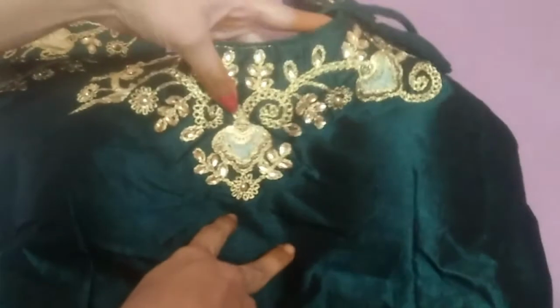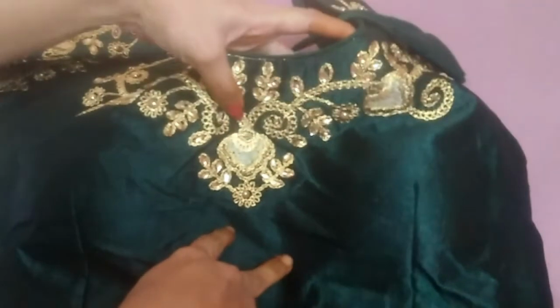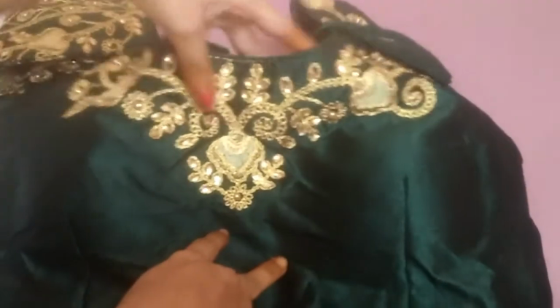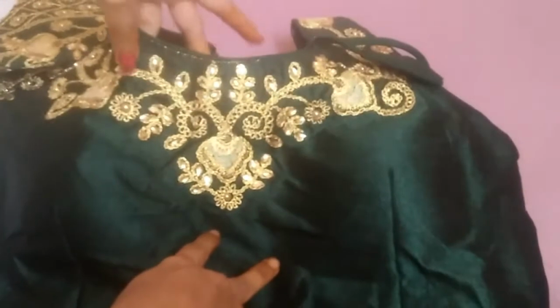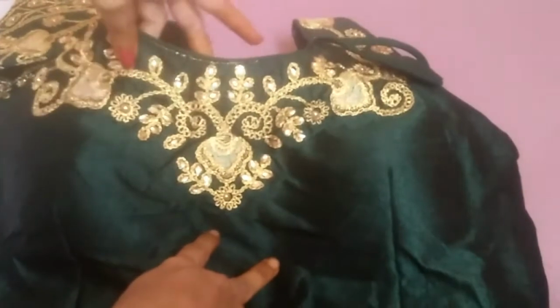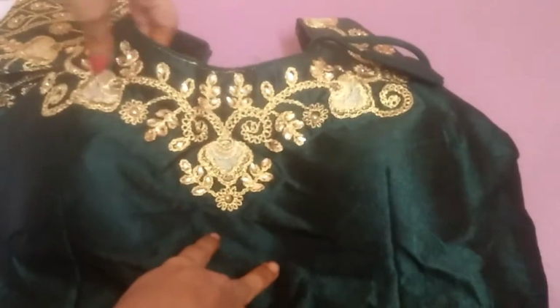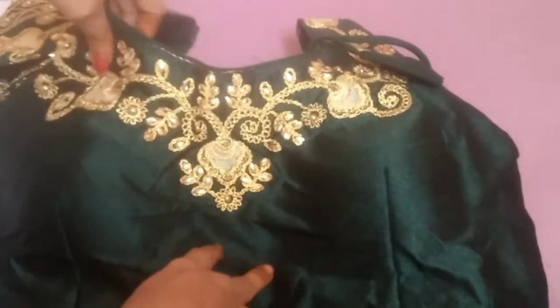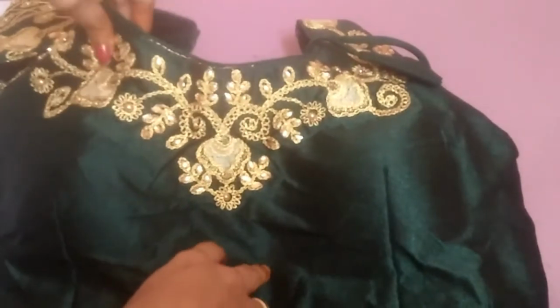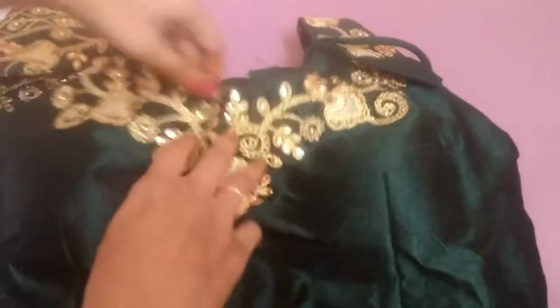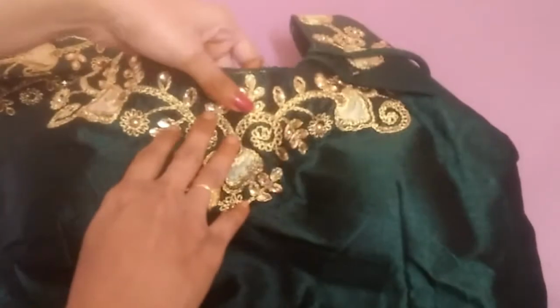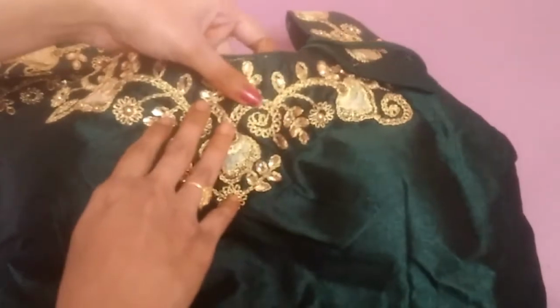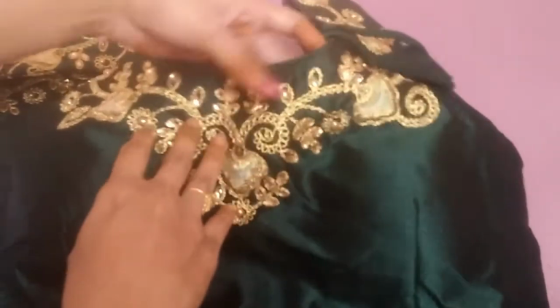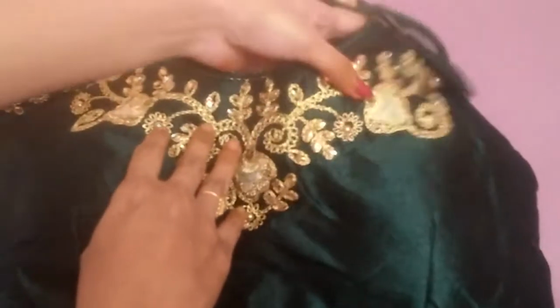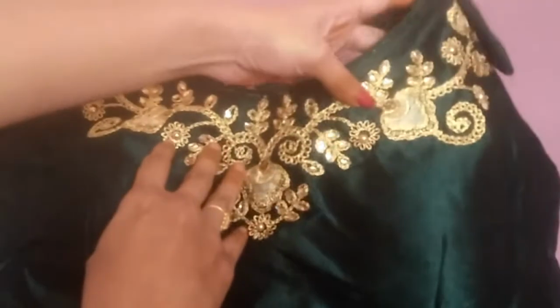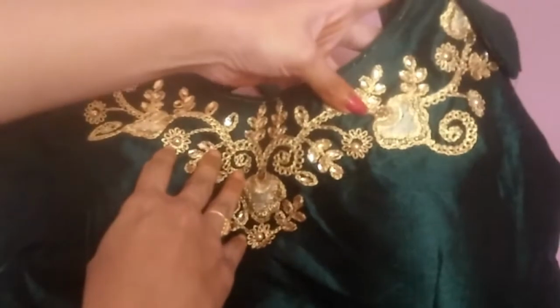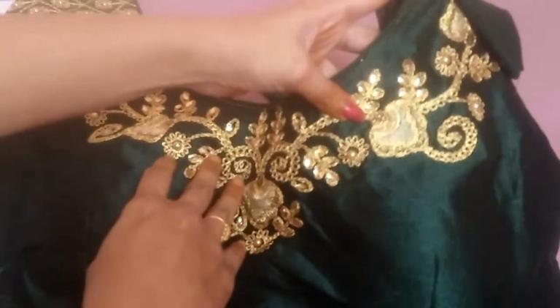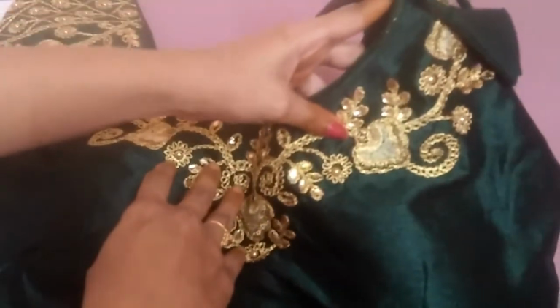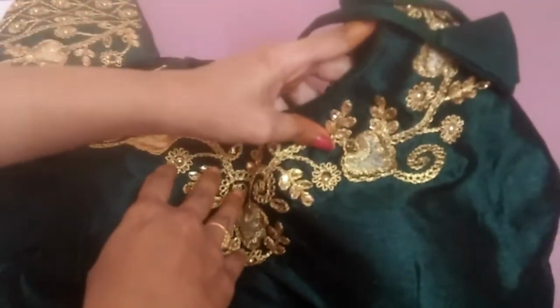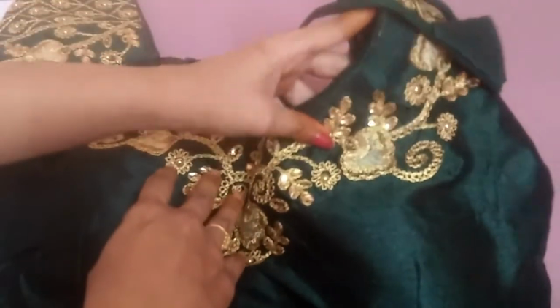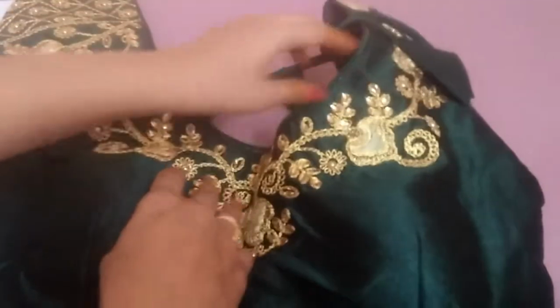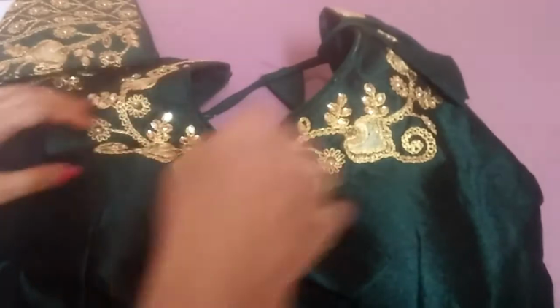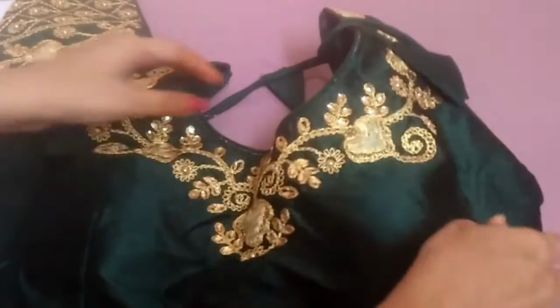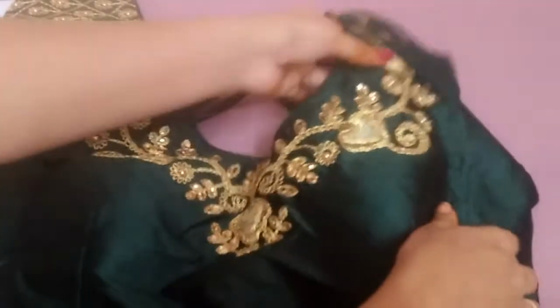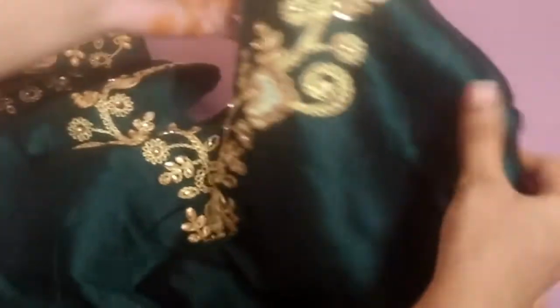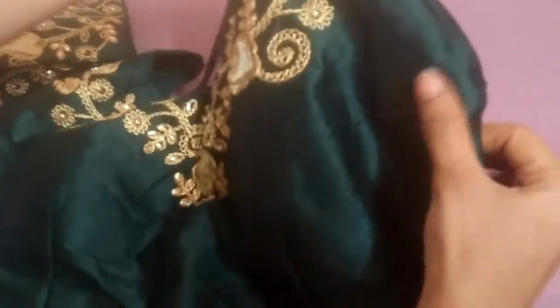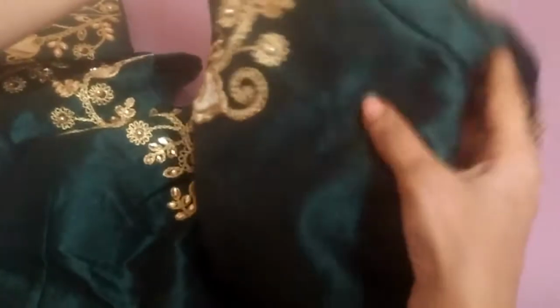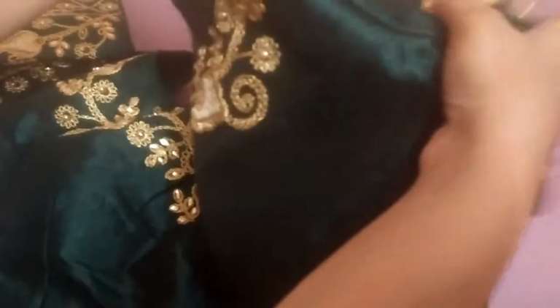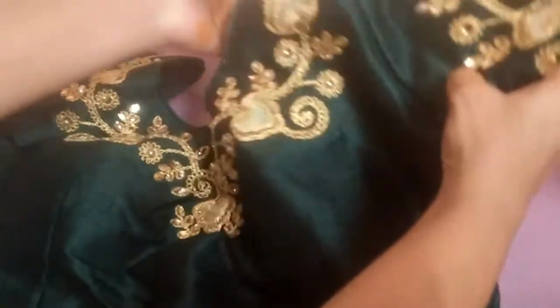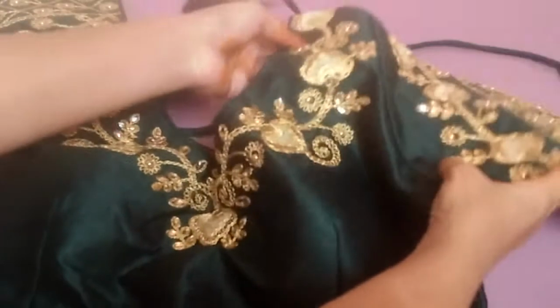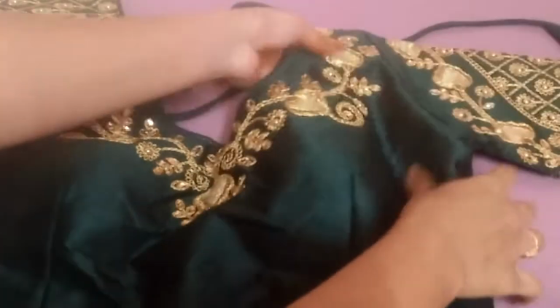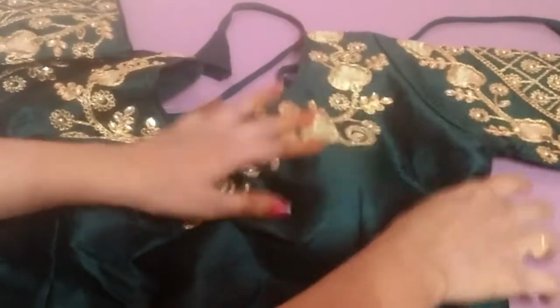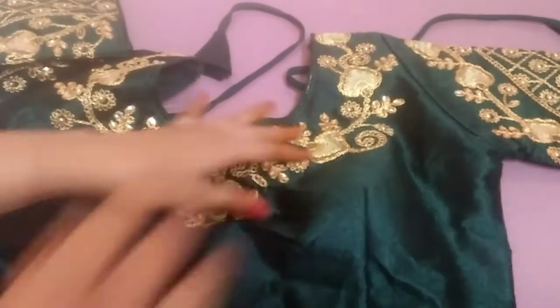This is a padded blouse. You don't have any padding patch — you can remove the patch. The front has a gold thread embroidery.